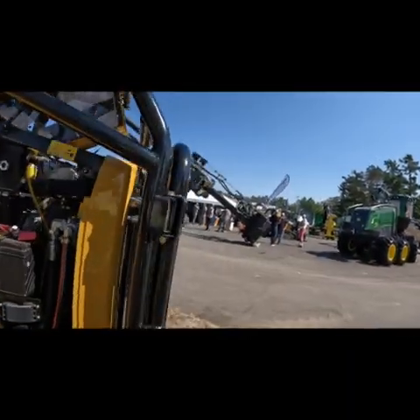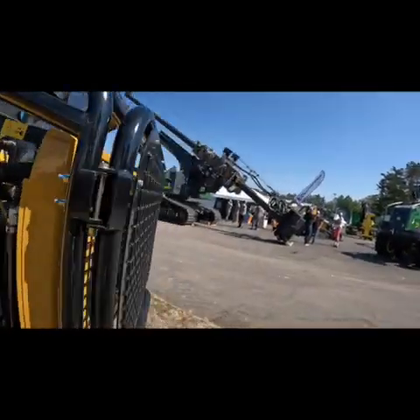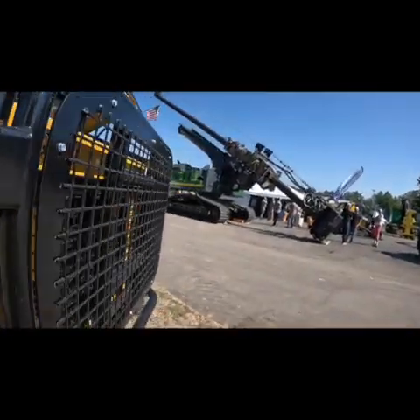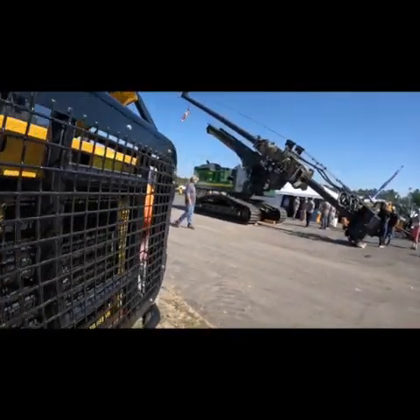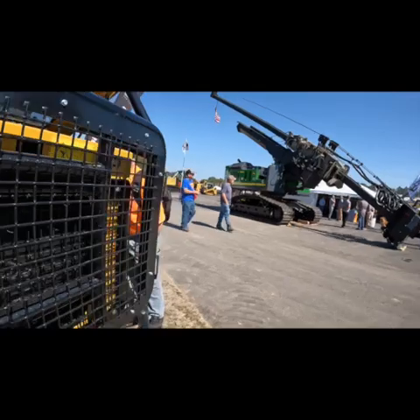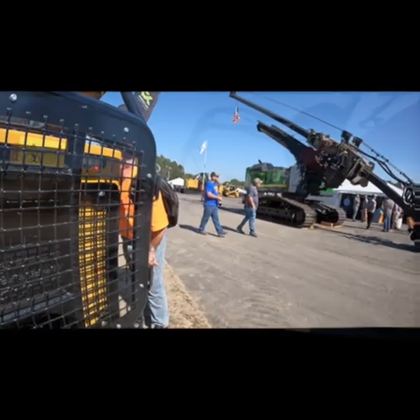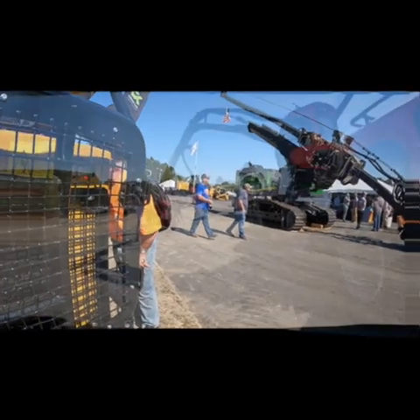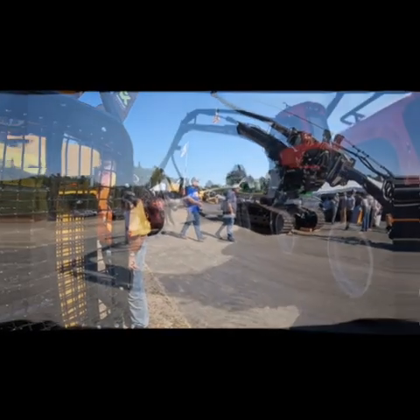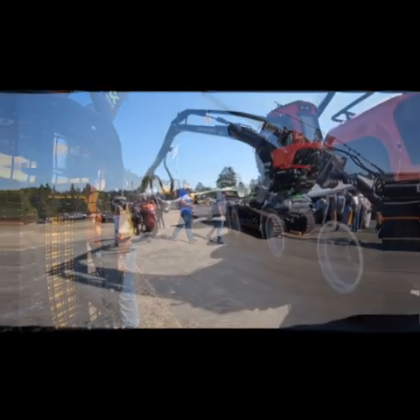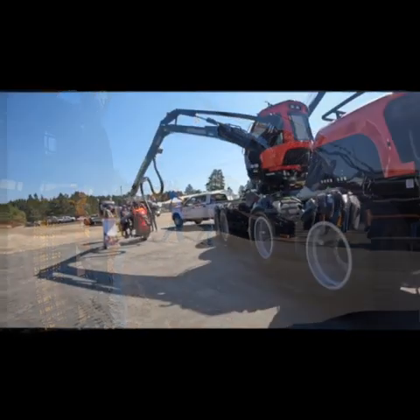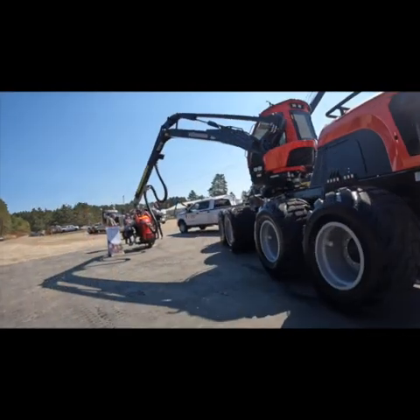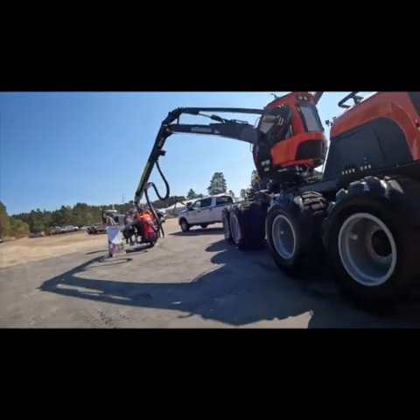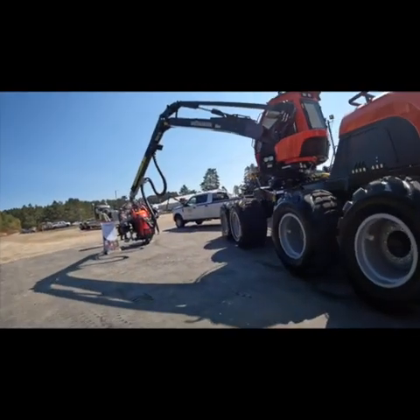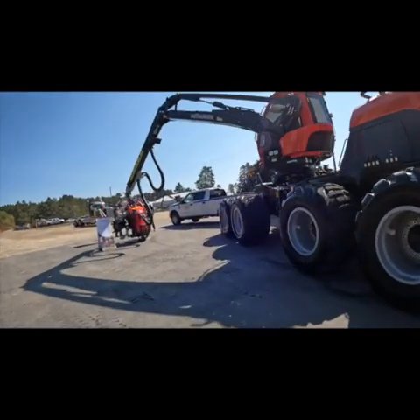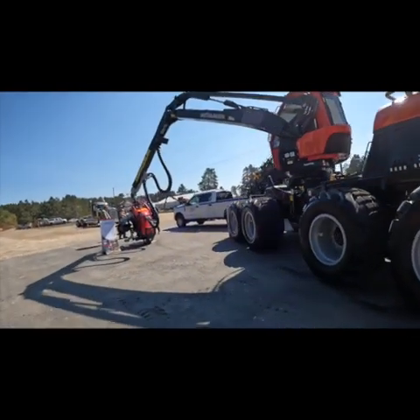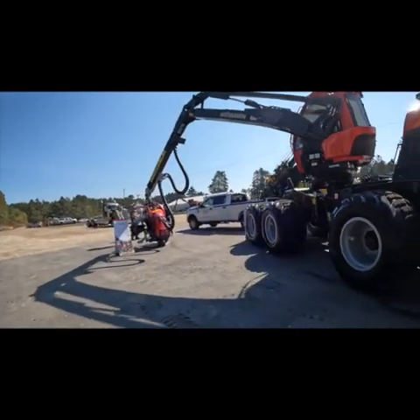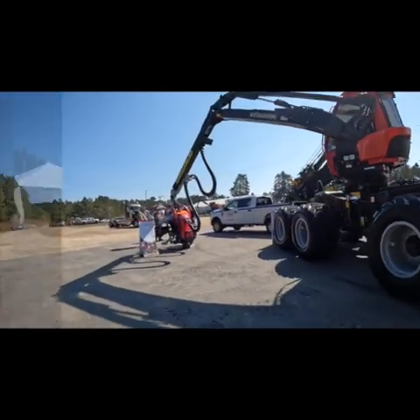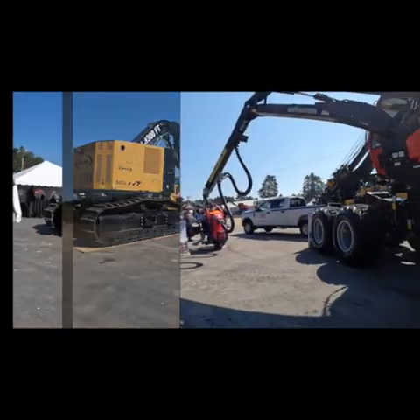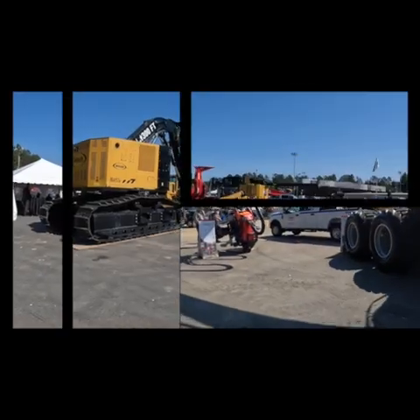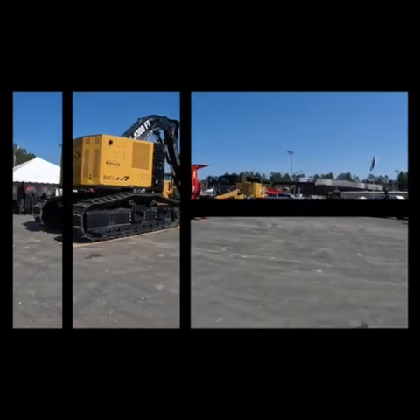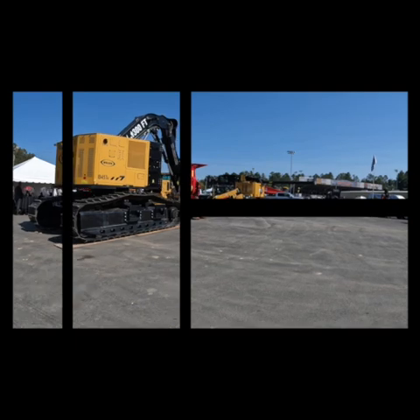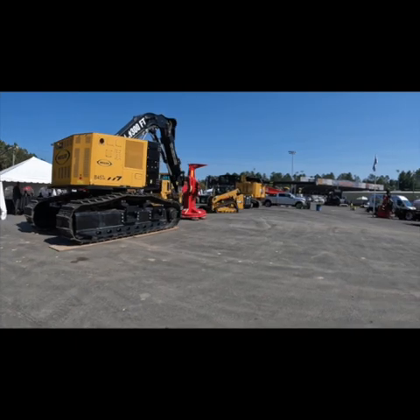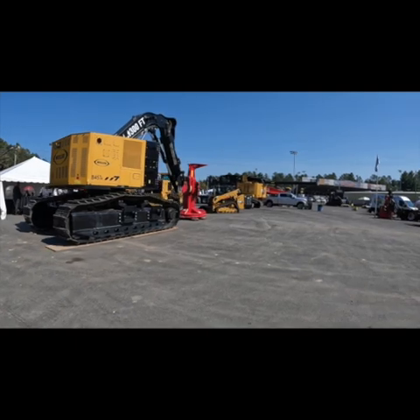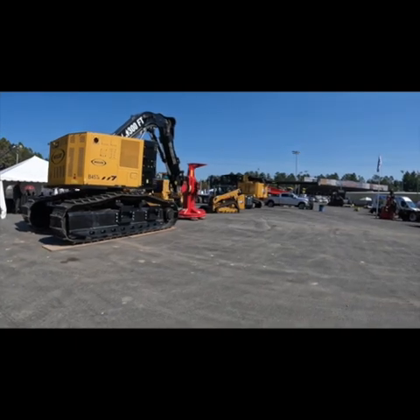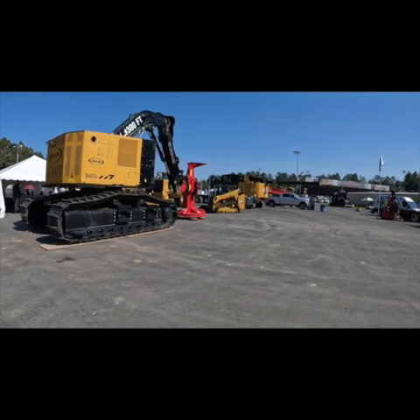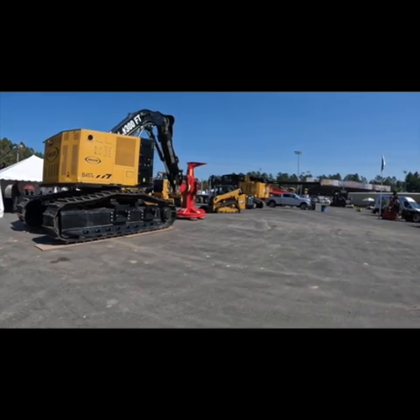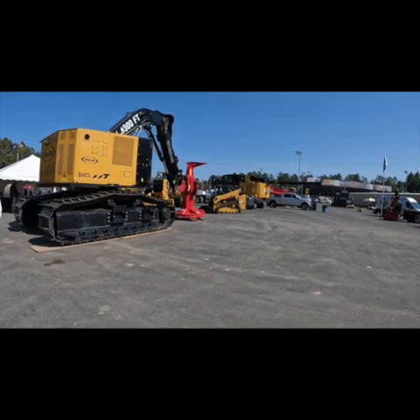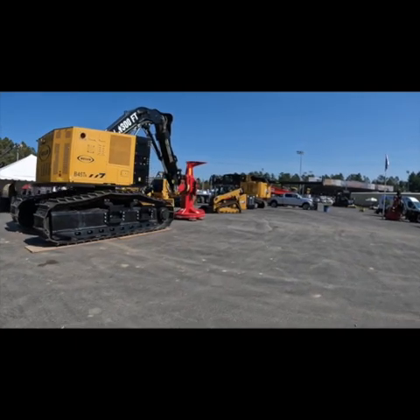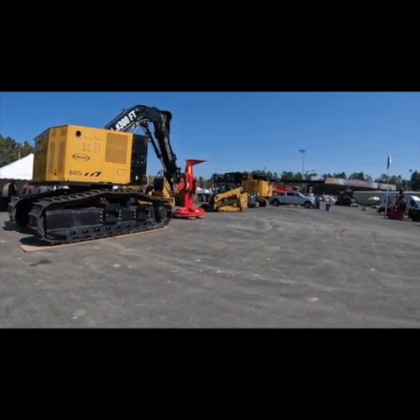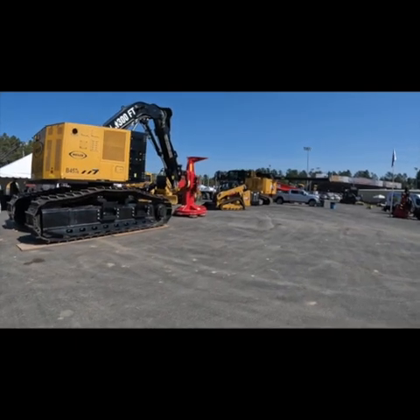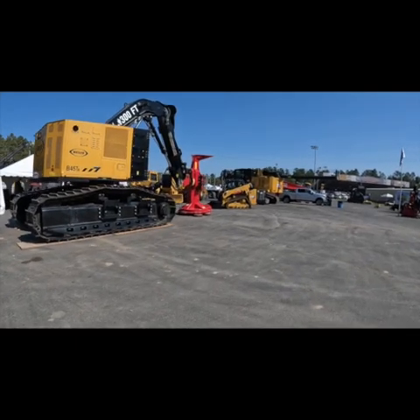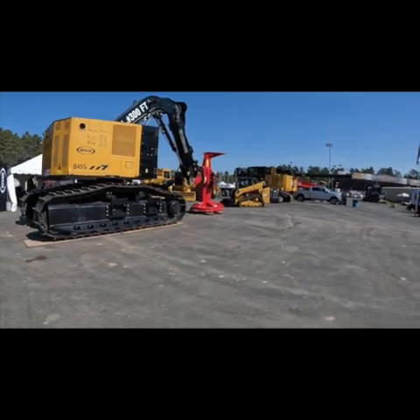This ASR machine I was just looking at — I don't know a lot about them. They're actually made right in Grand Rapids, Minnesota, which is only about an hour south of me.